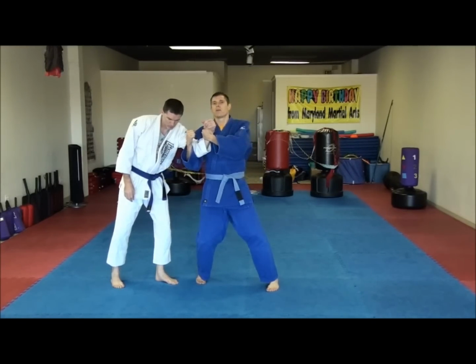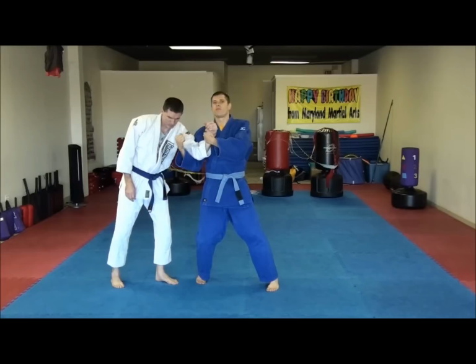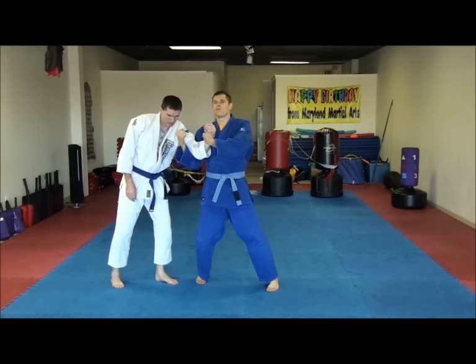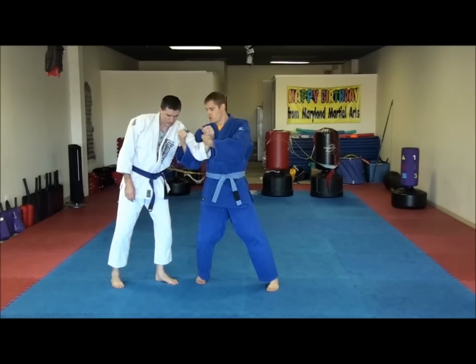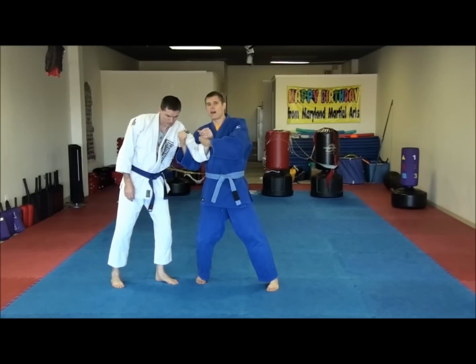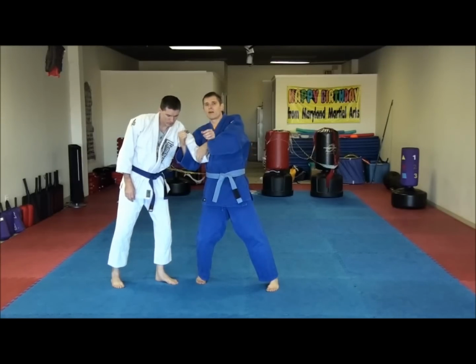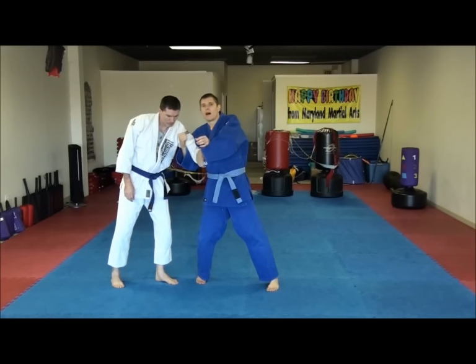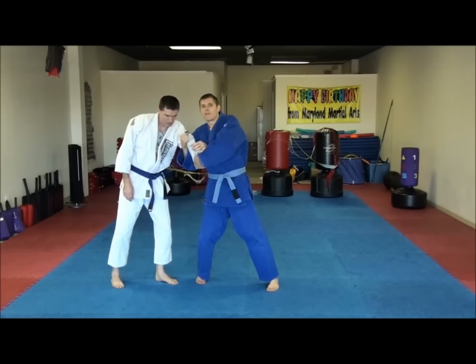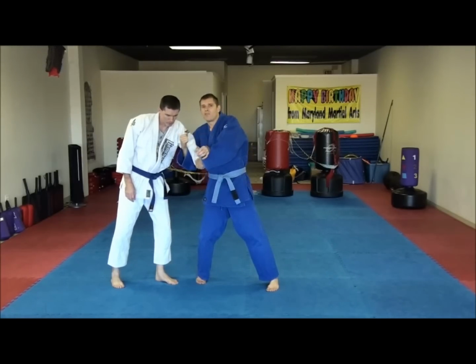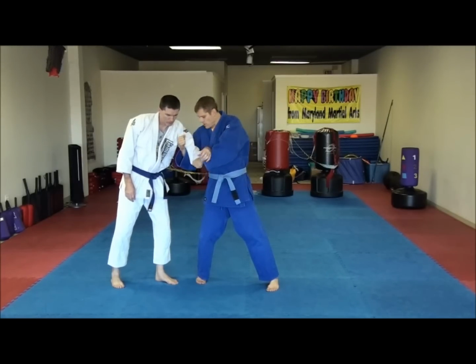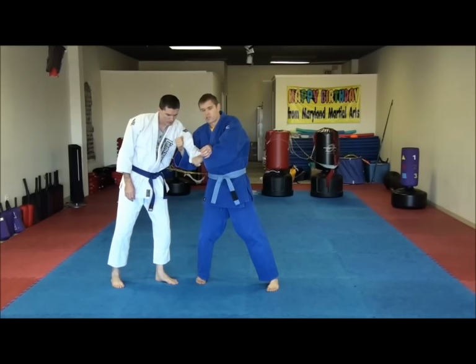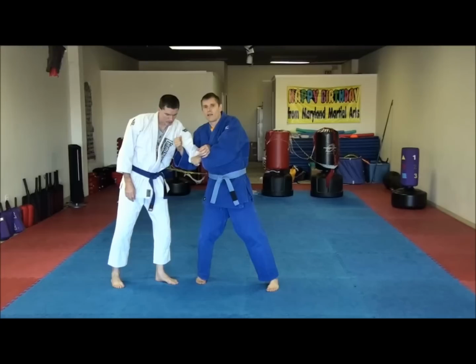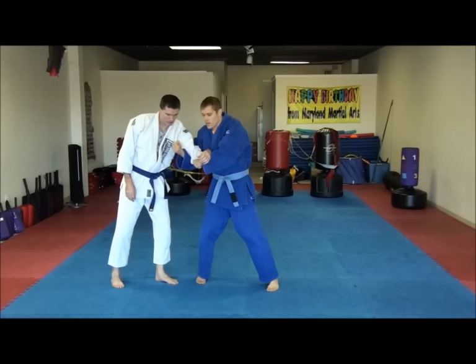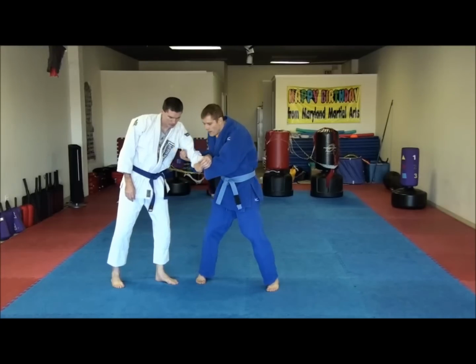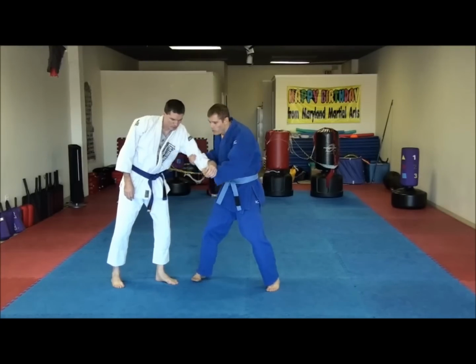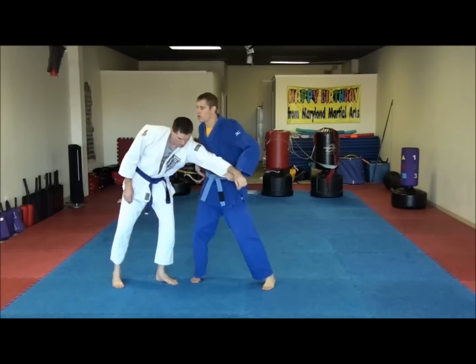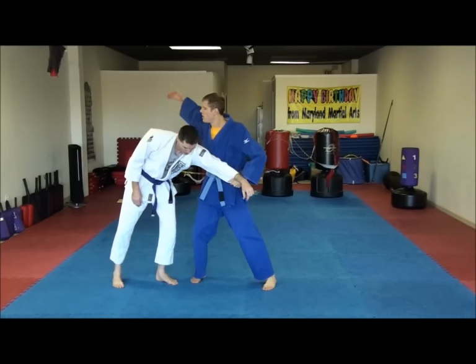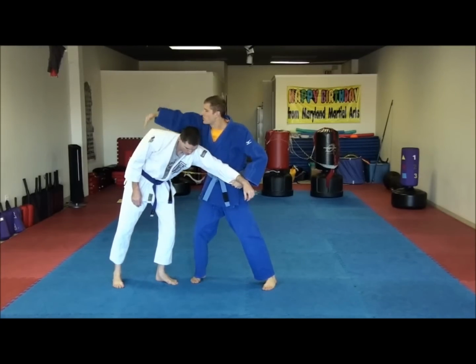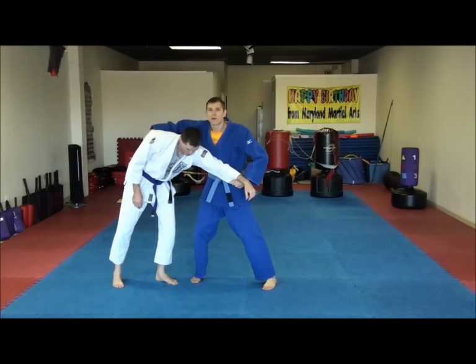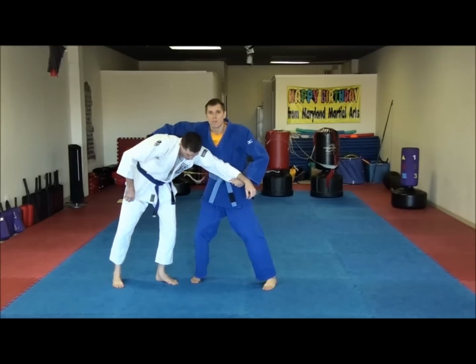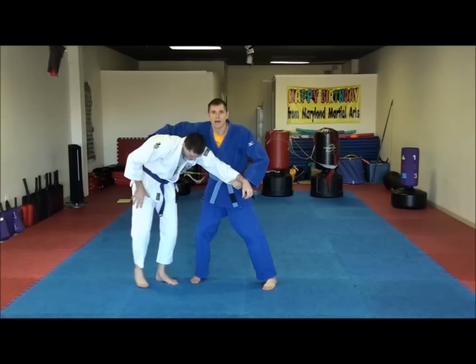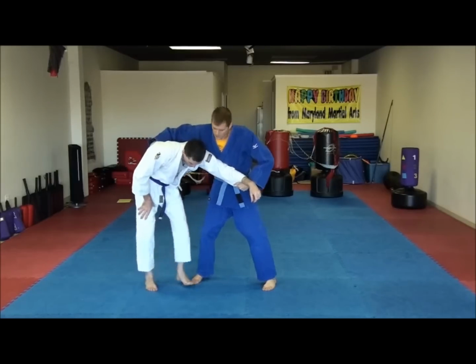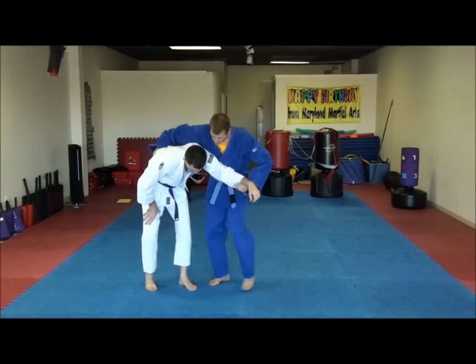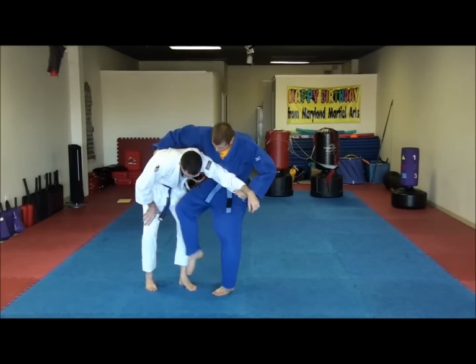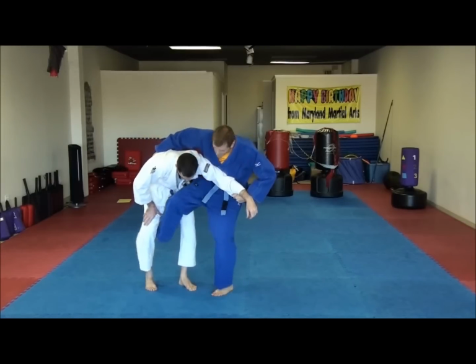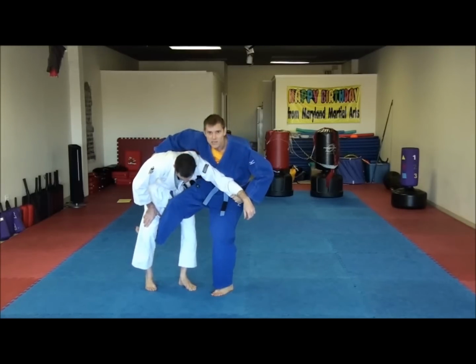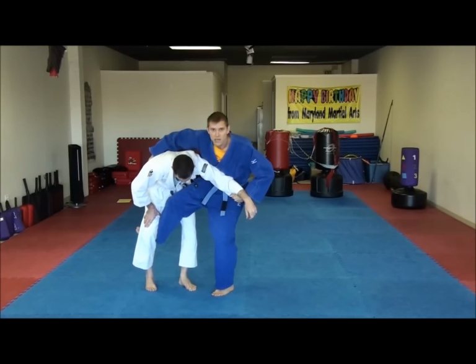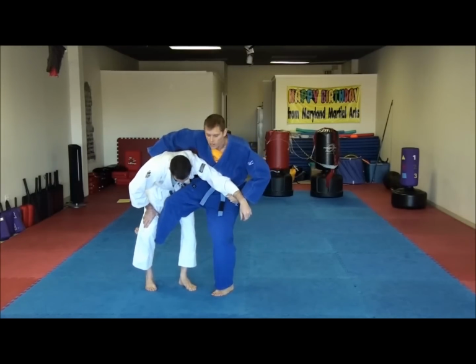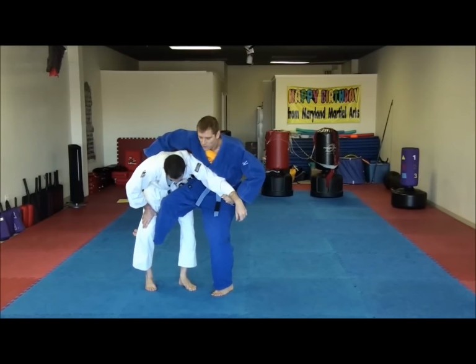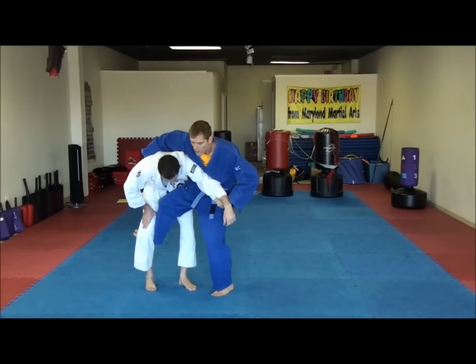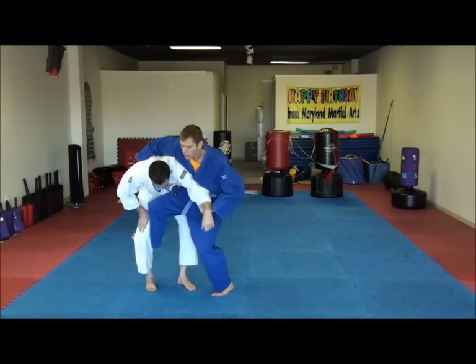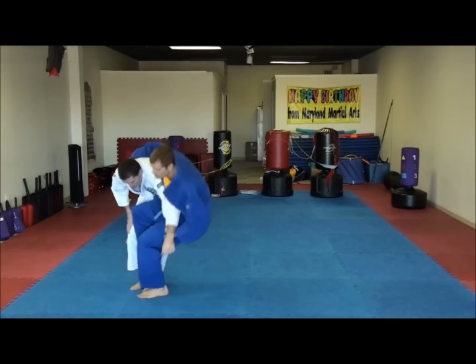From here there are a couple of different ways you can finish this. If they have a gi on, I like to grab the seam and take all the slack out like this, and then pull it across, reach around and grab the back. Then I'm going to hook behind his knee. What I like to do is hop forward and sit down.